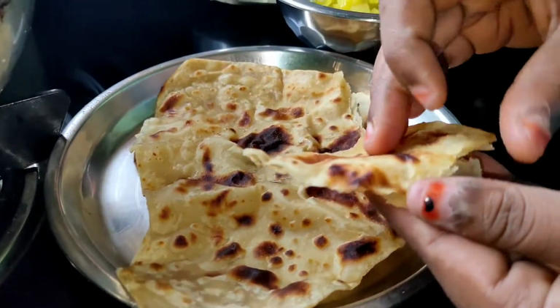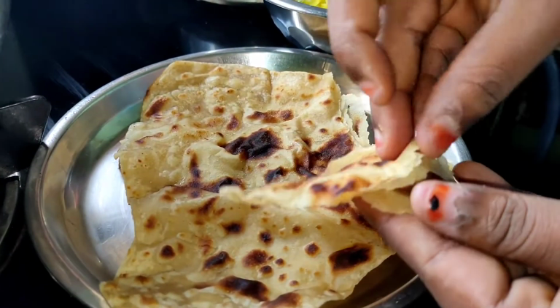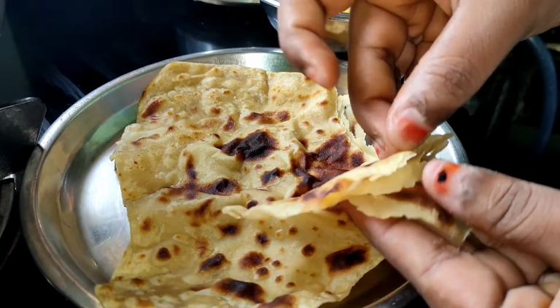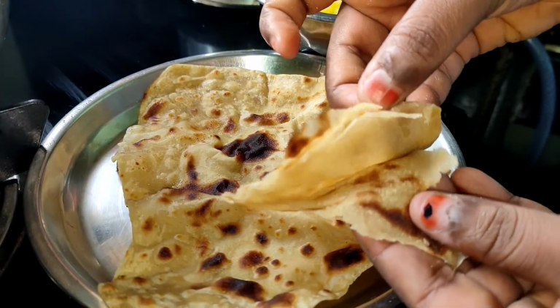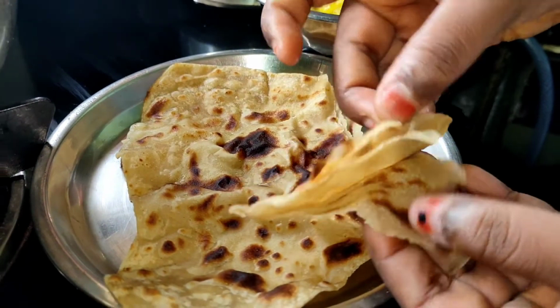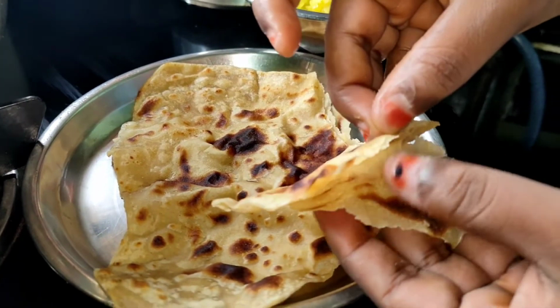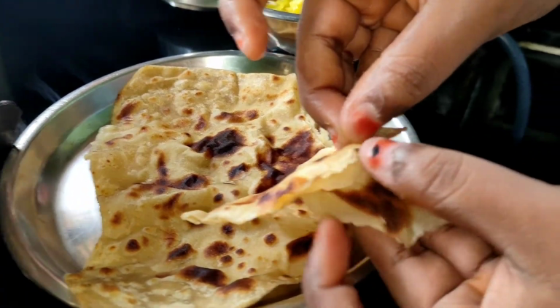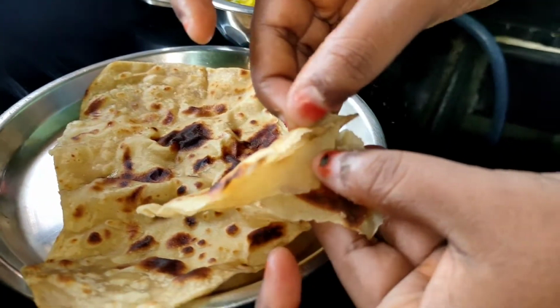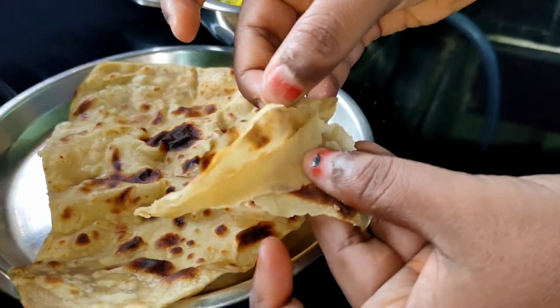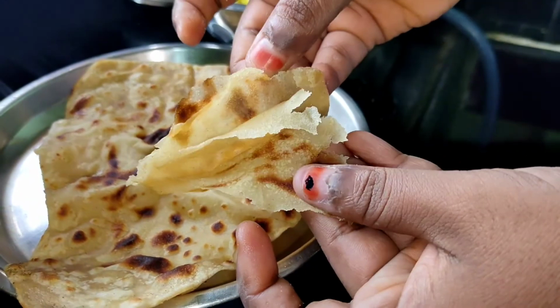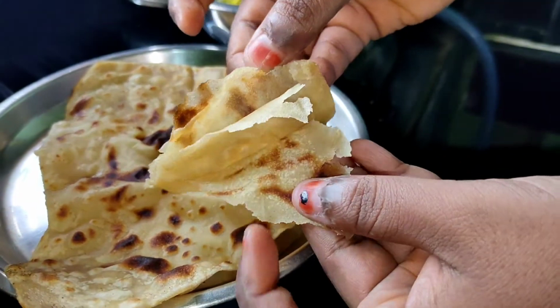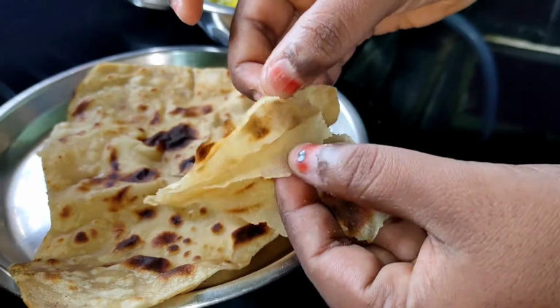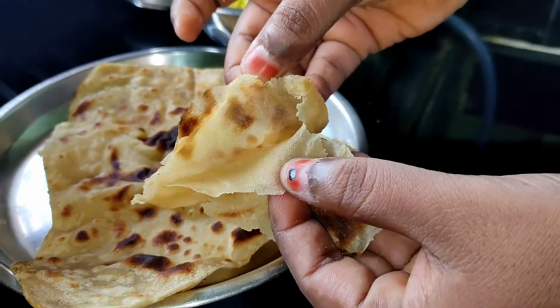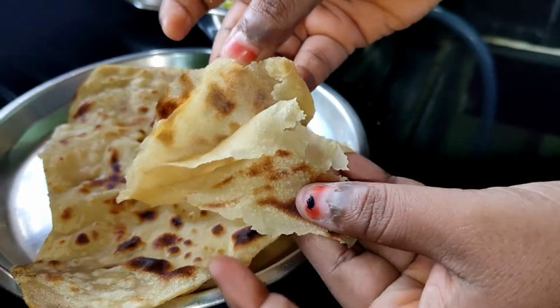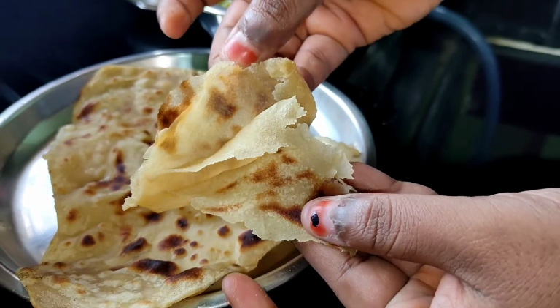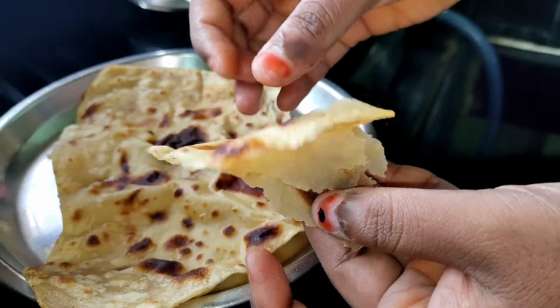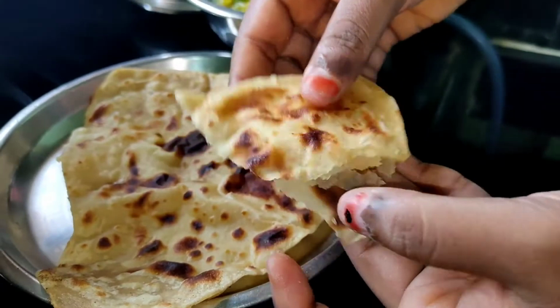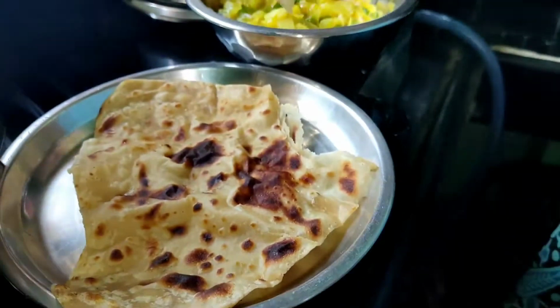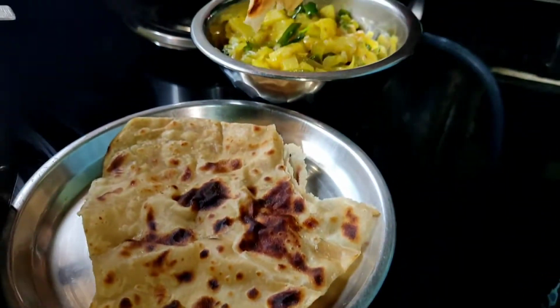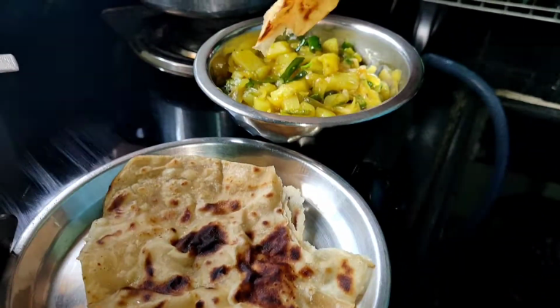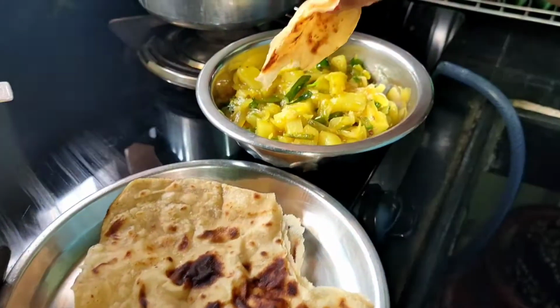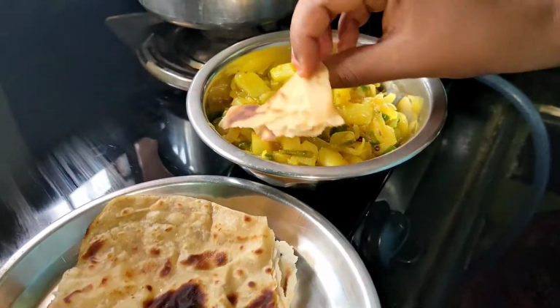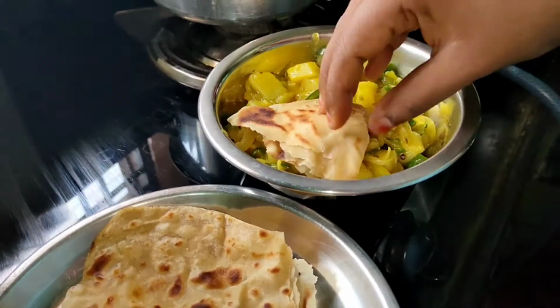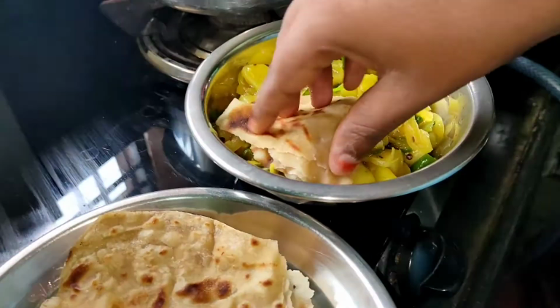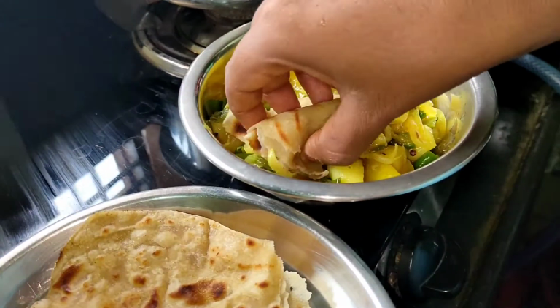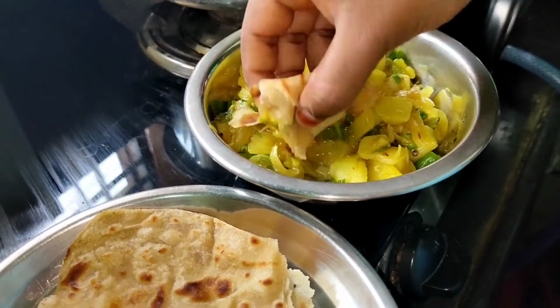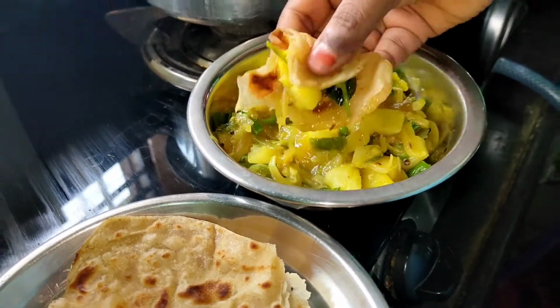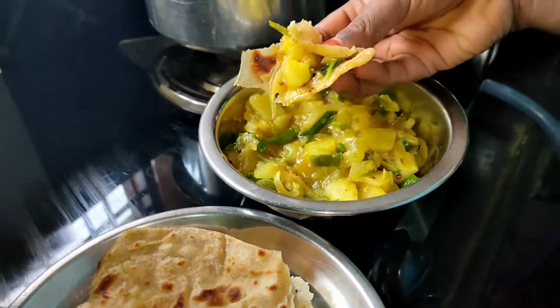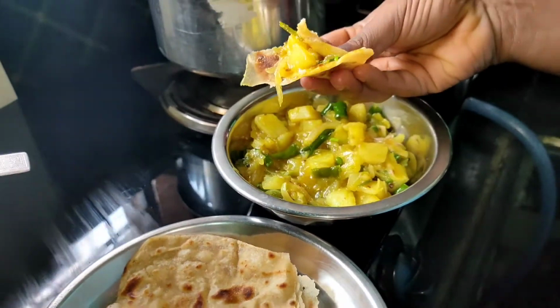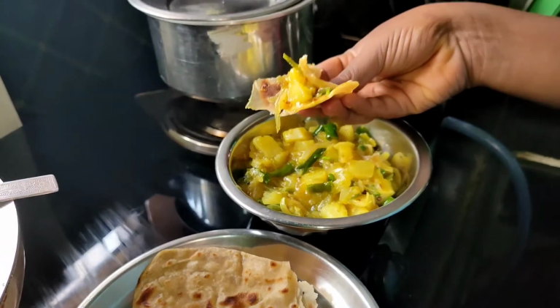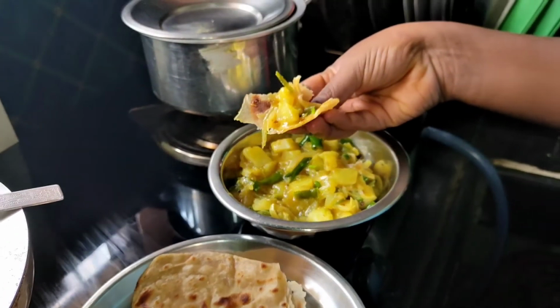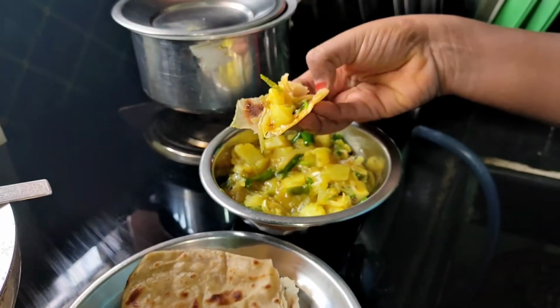I will show you 3 layers. I will show you the recipe for this recipe.